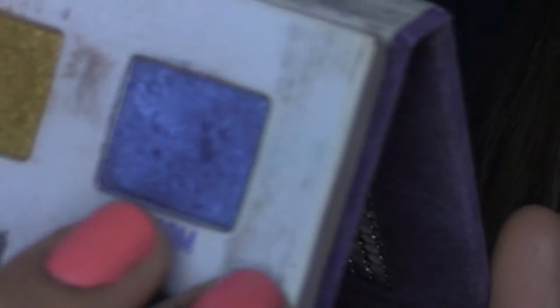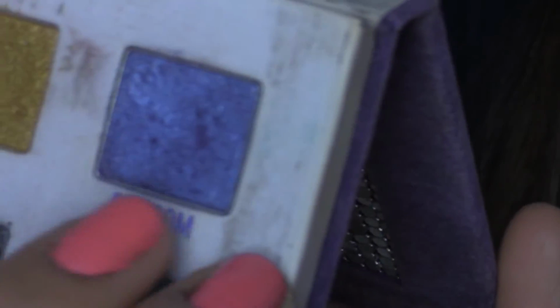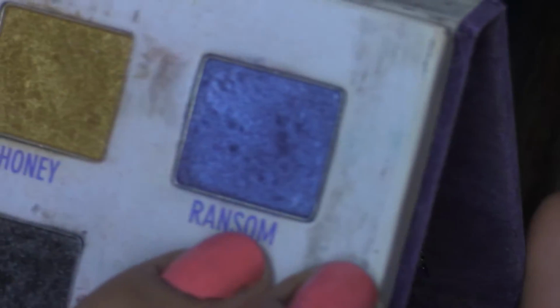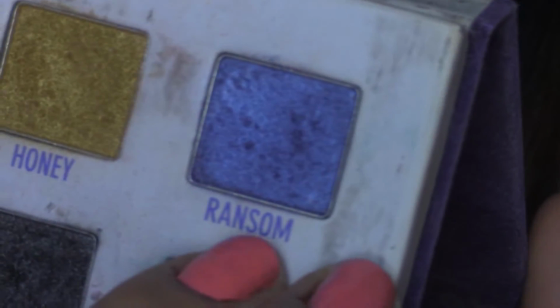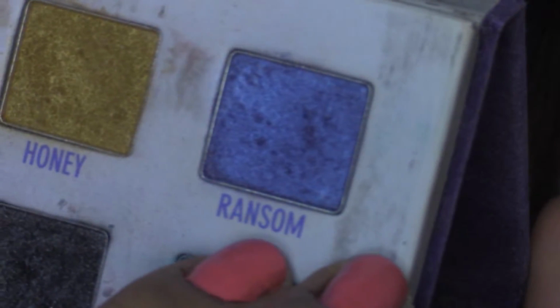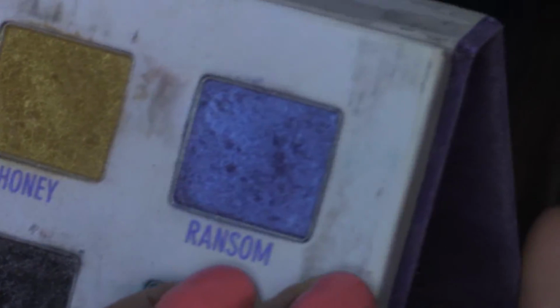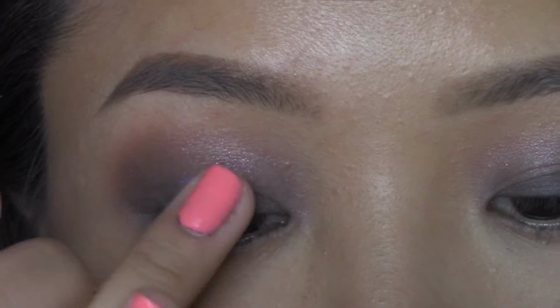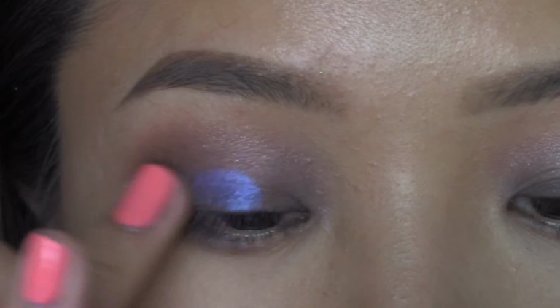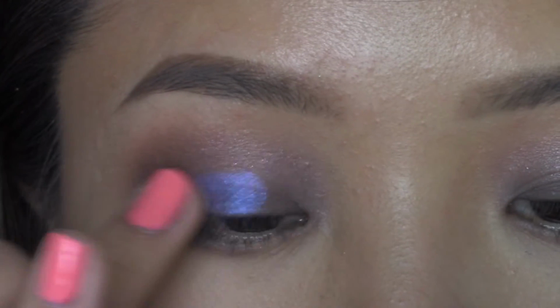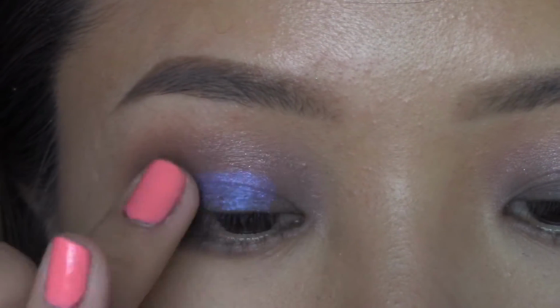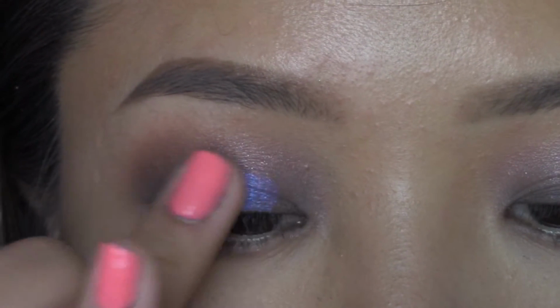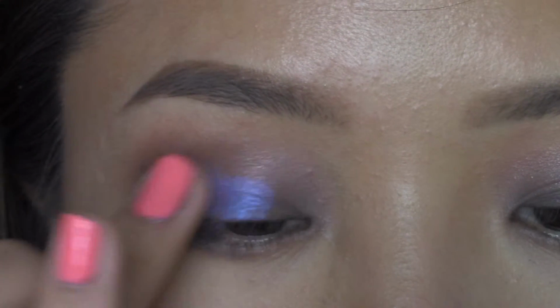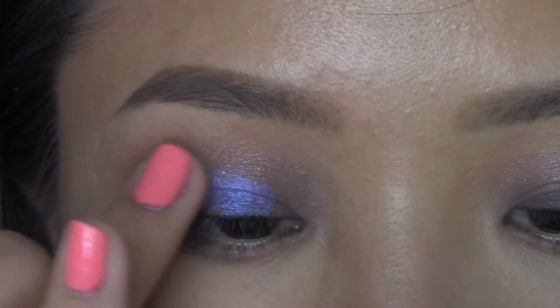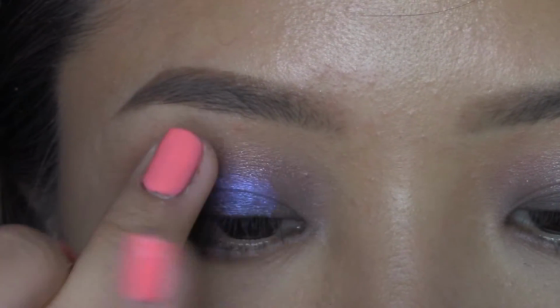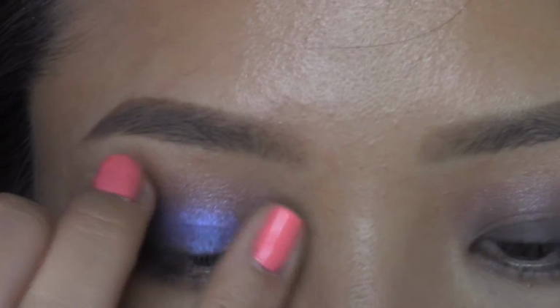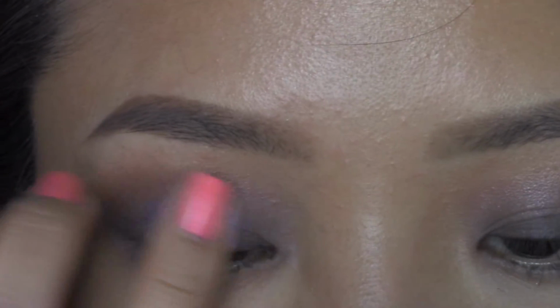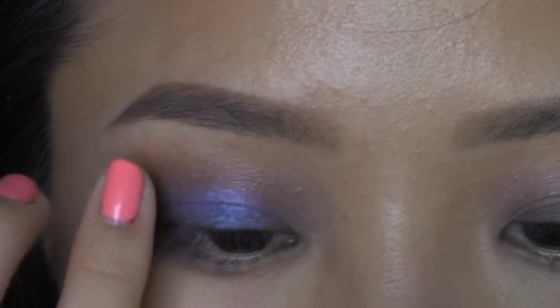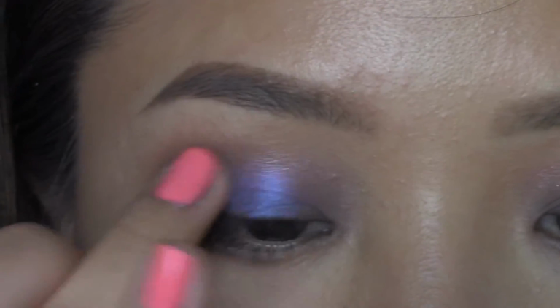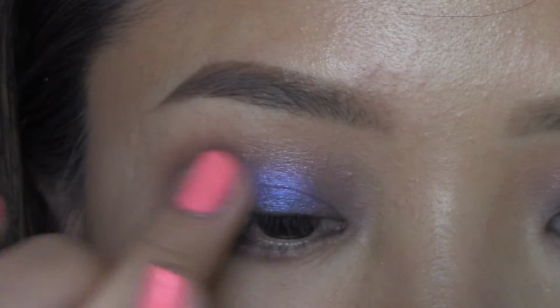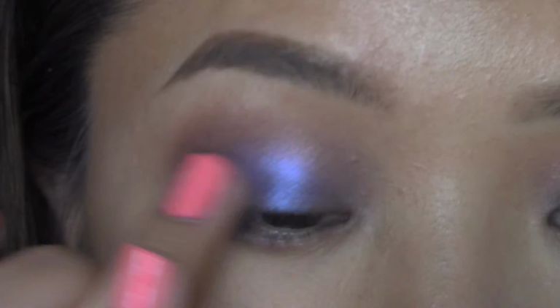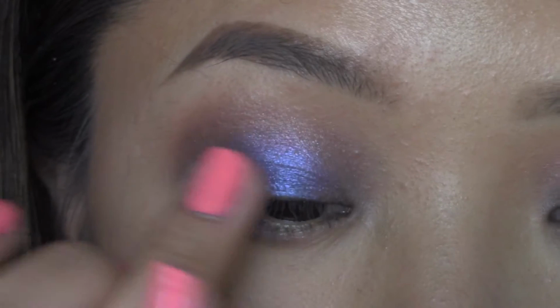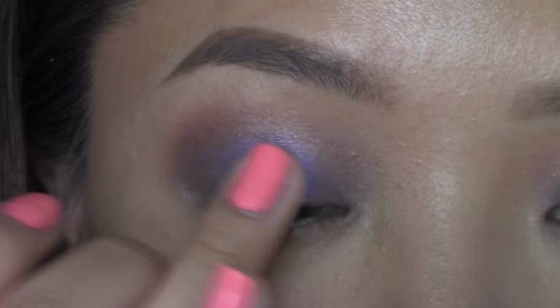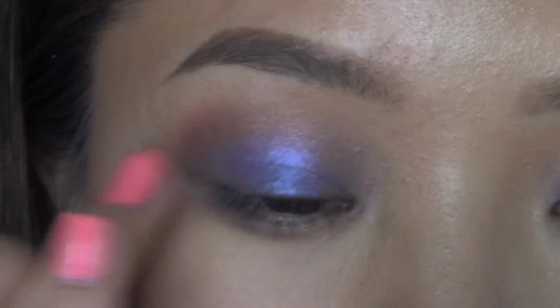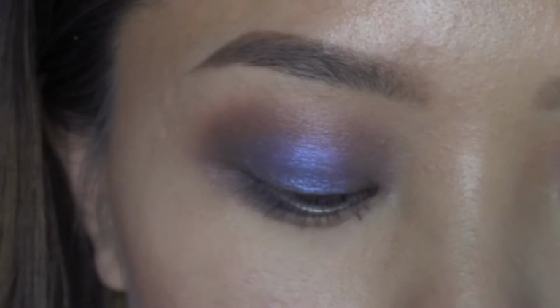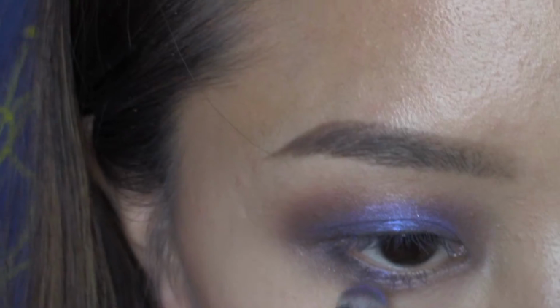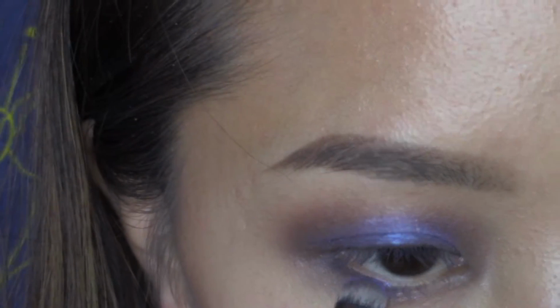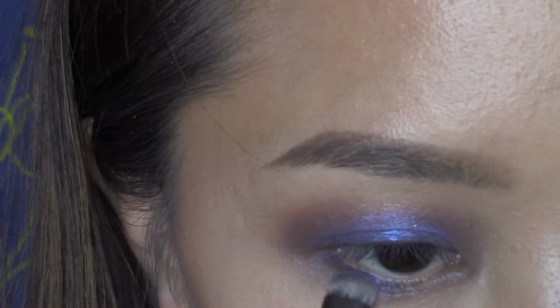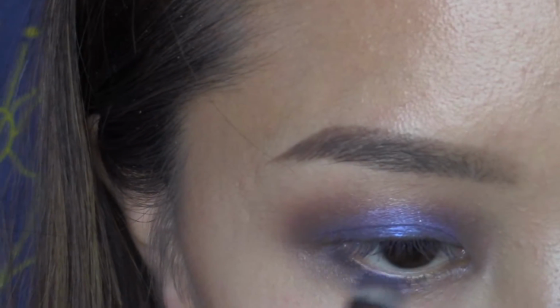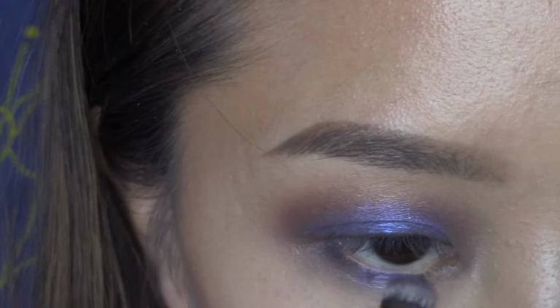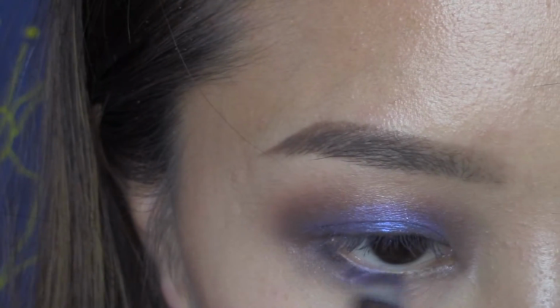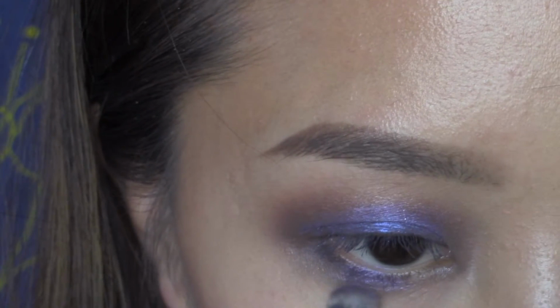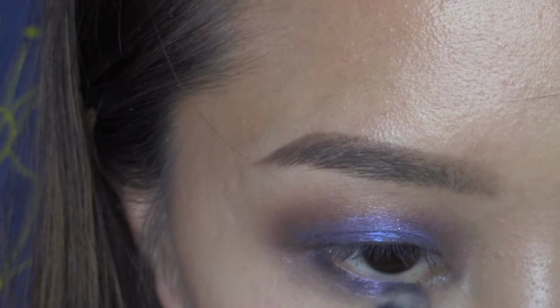I'm going to use my finger to apply a metallic shimmery violet to the middle of my lids, then apply that to the lower lash line as well.